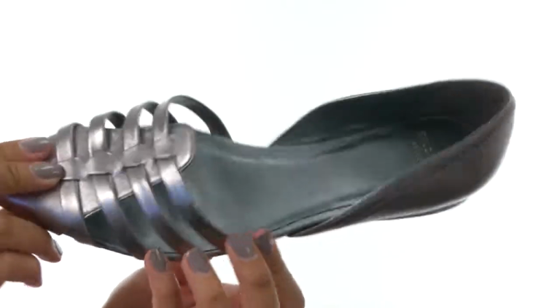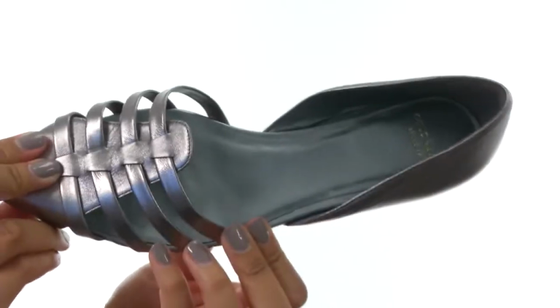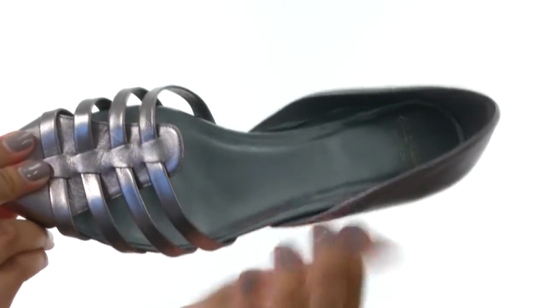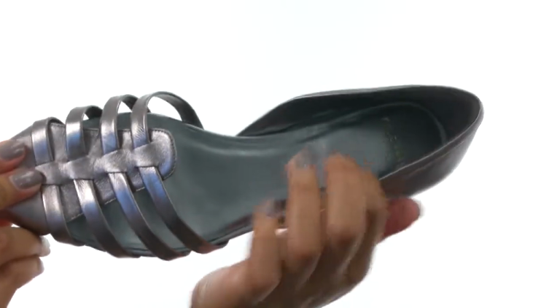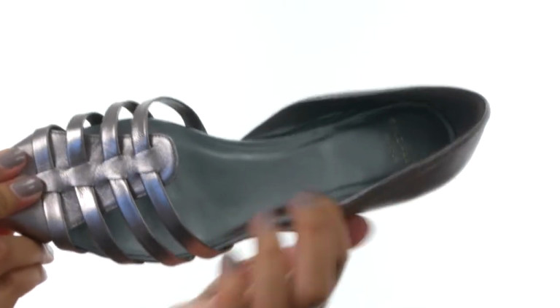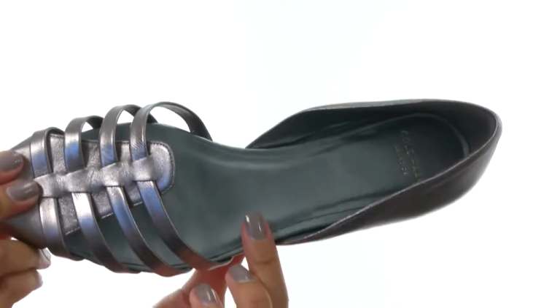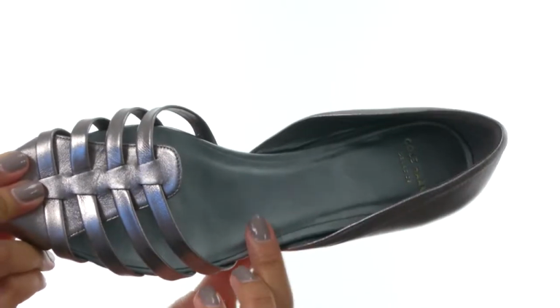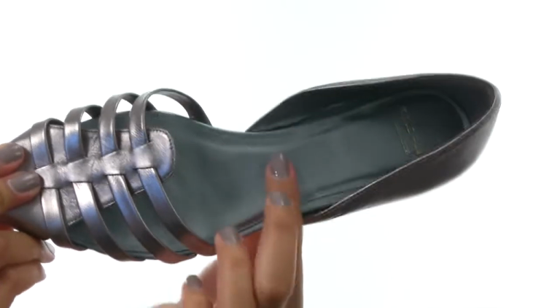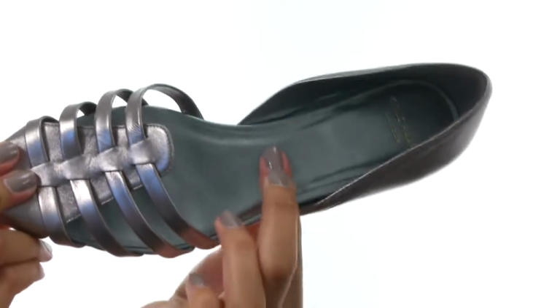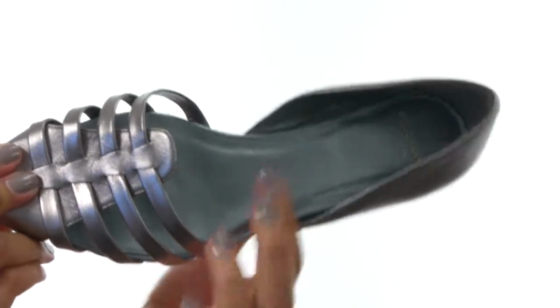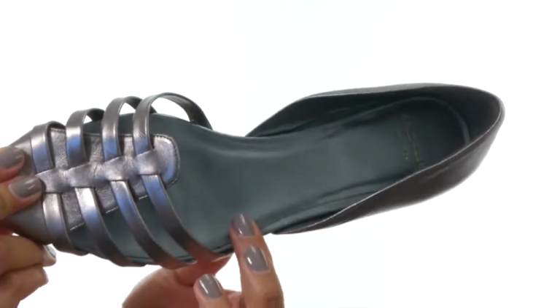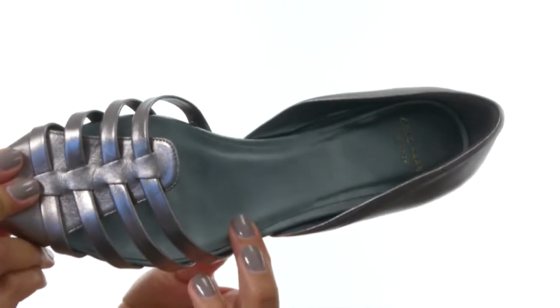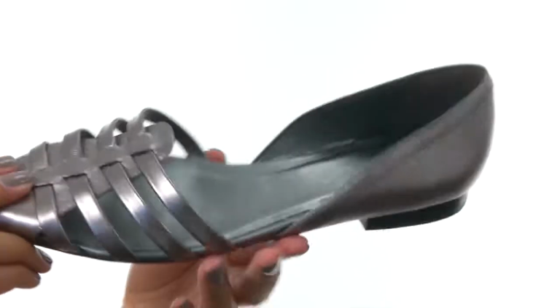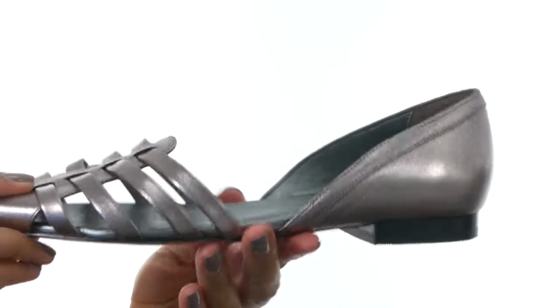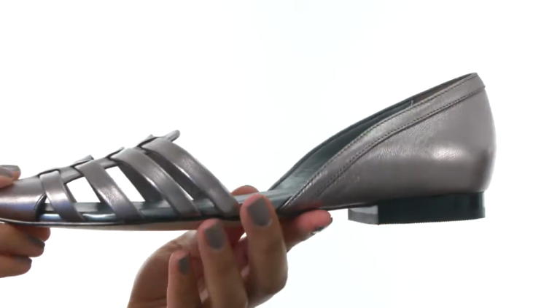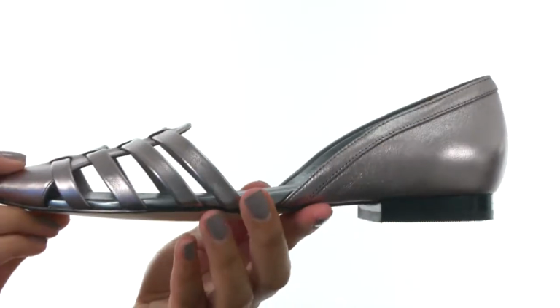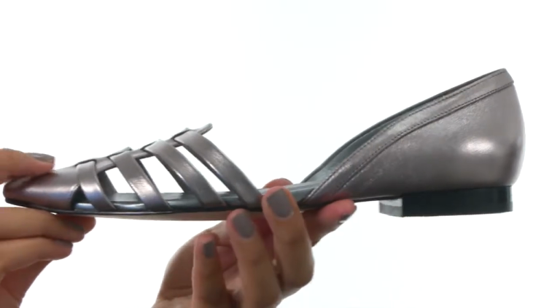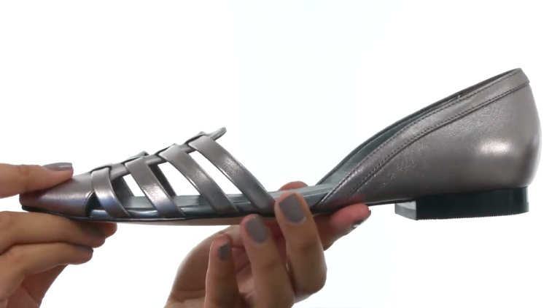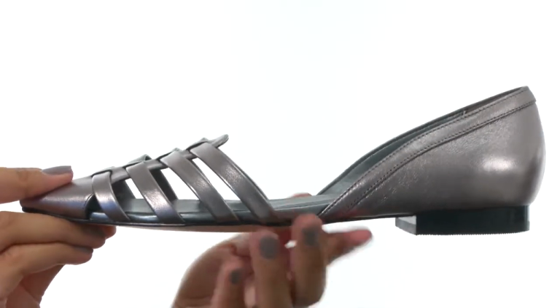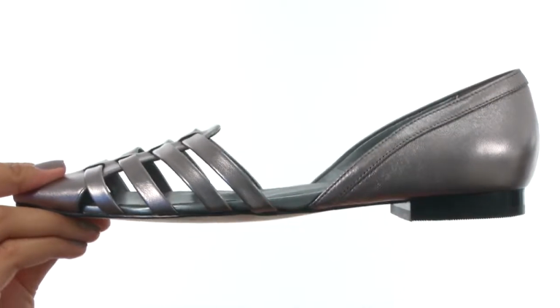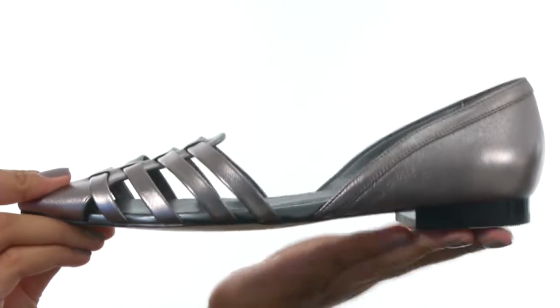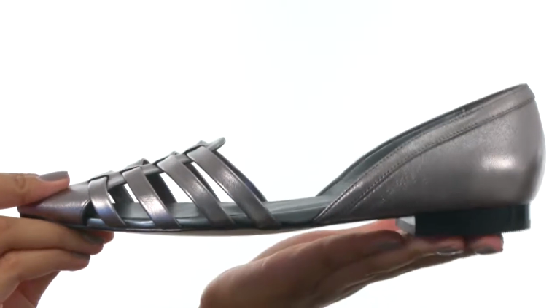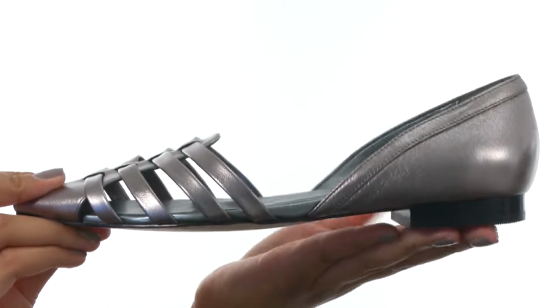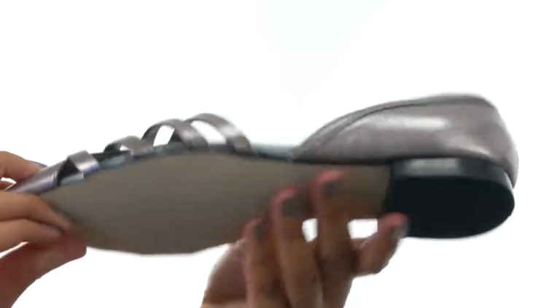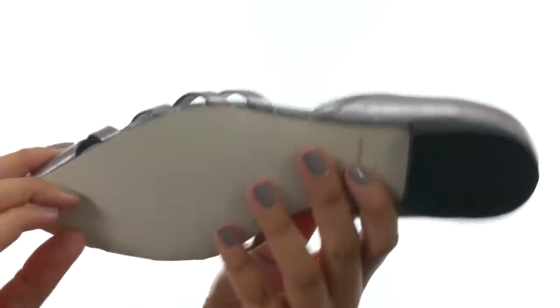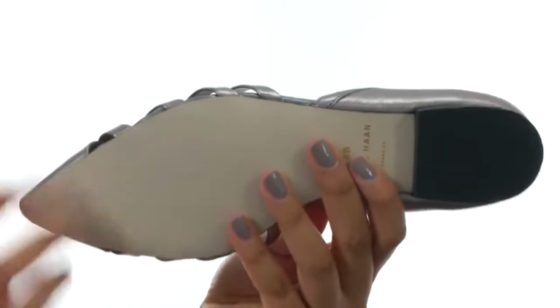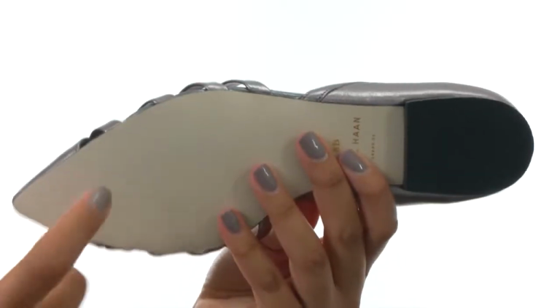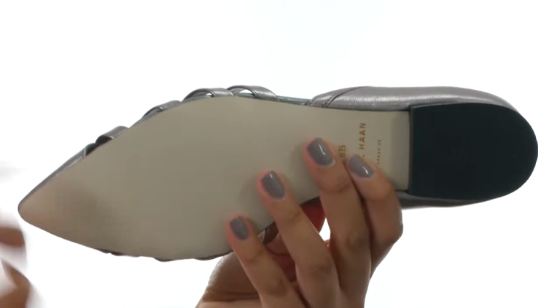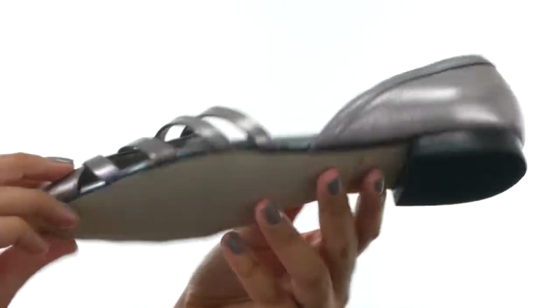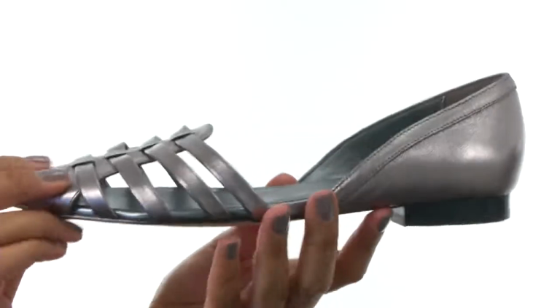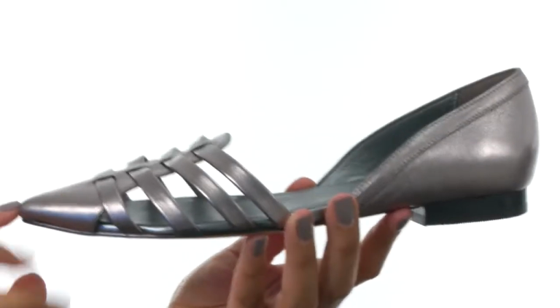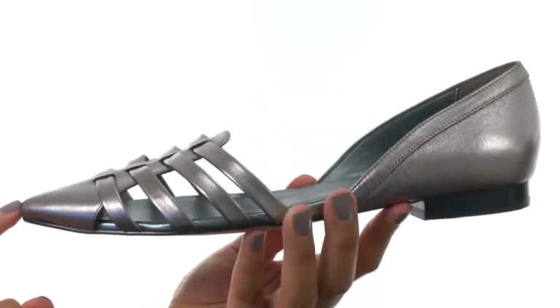On the inside, you'll find leather lining along with a soft footbed that's lightly padded for comfort. The bottom of the shoe features a small stacked heel along with a durable outsole for stability.